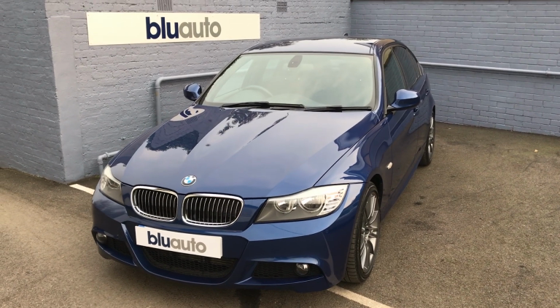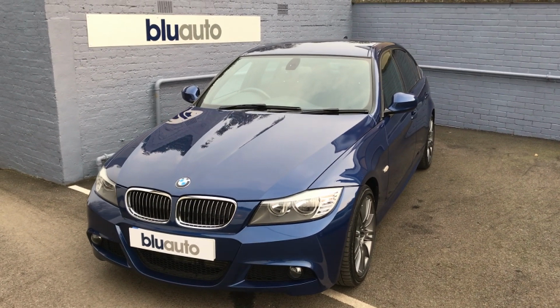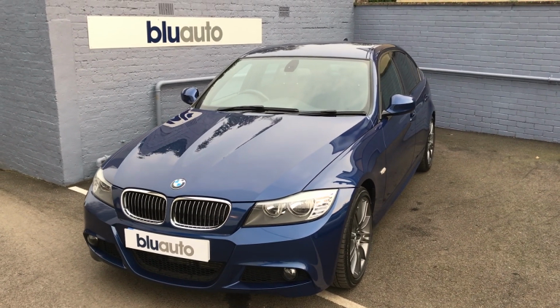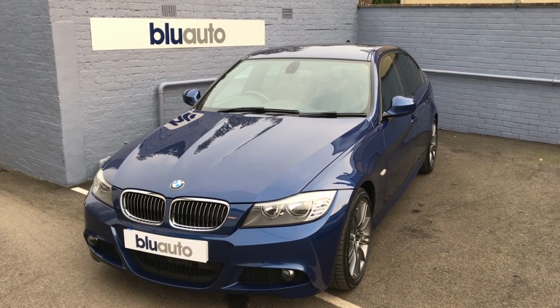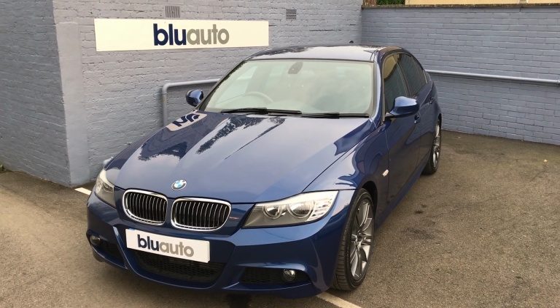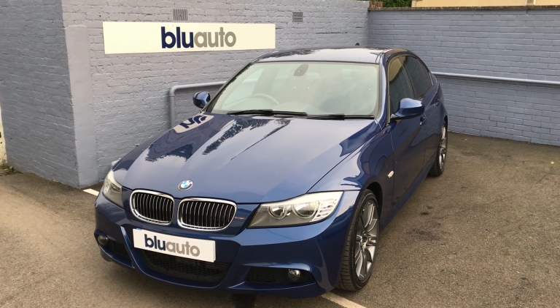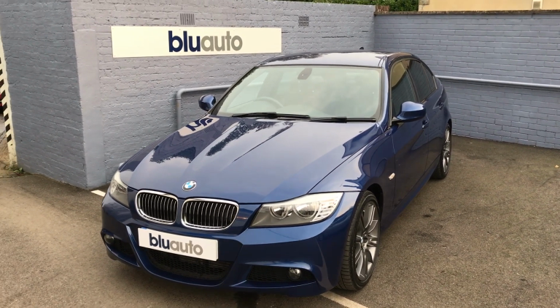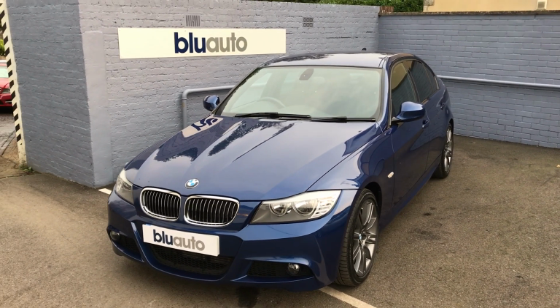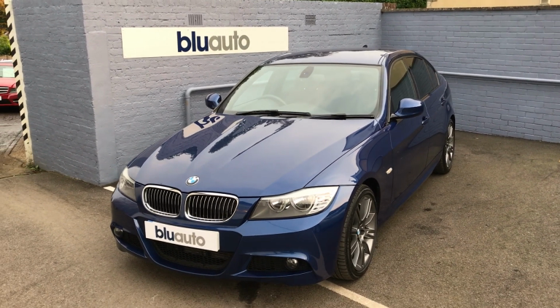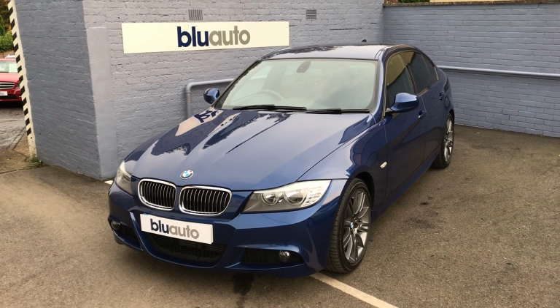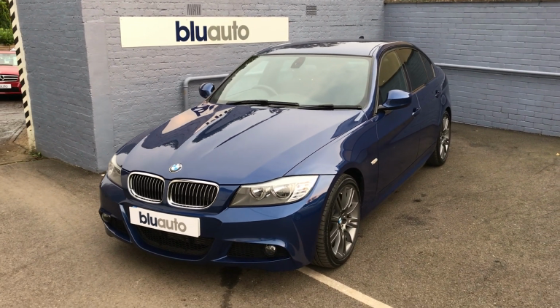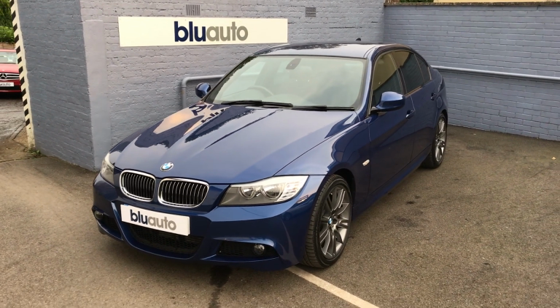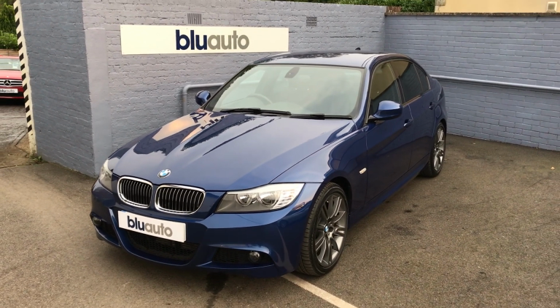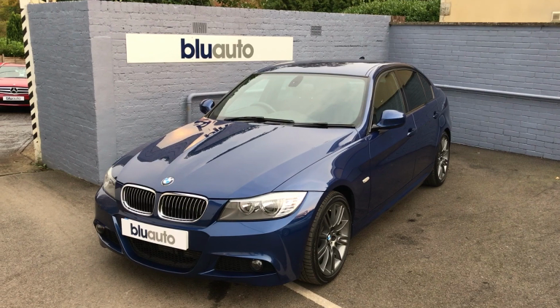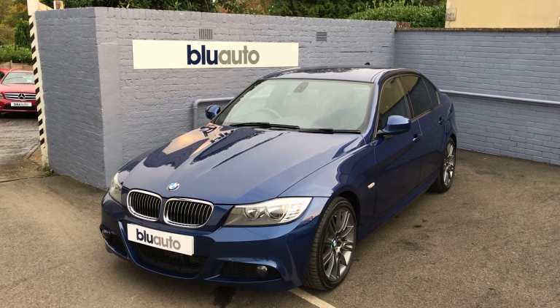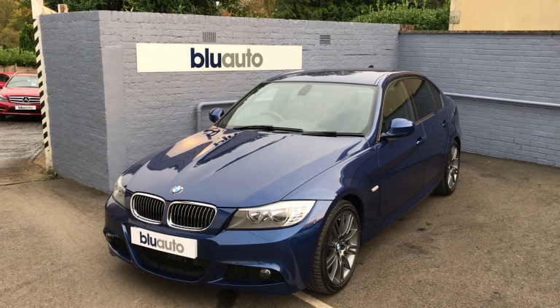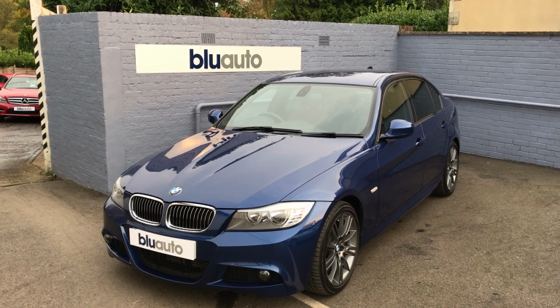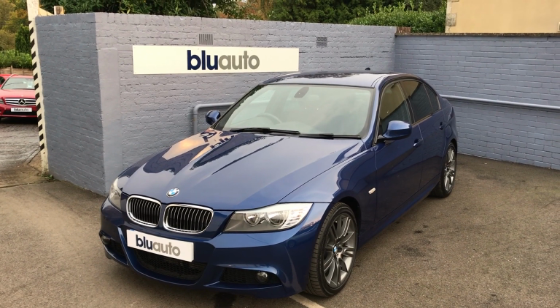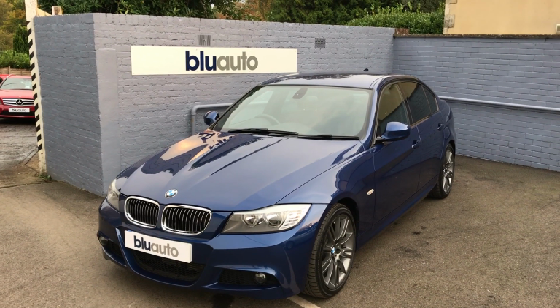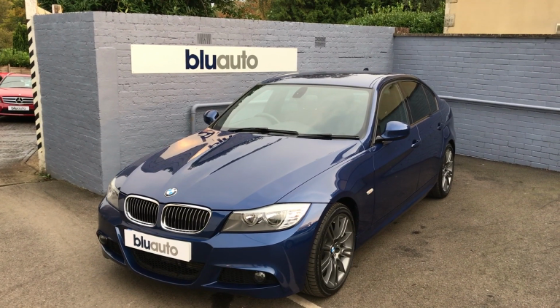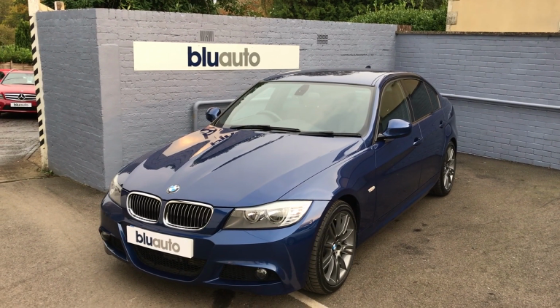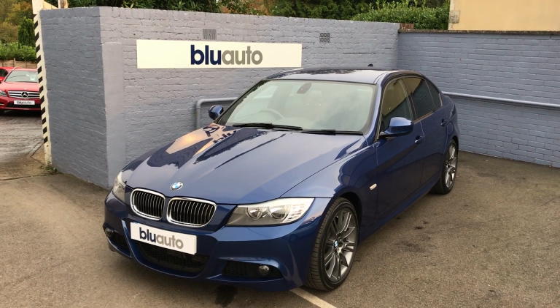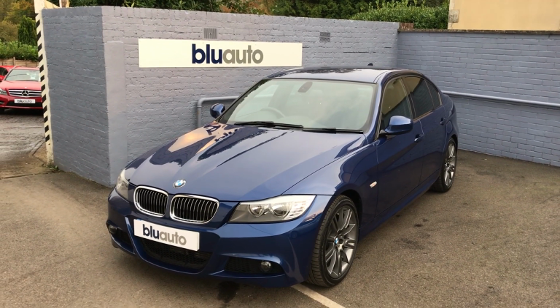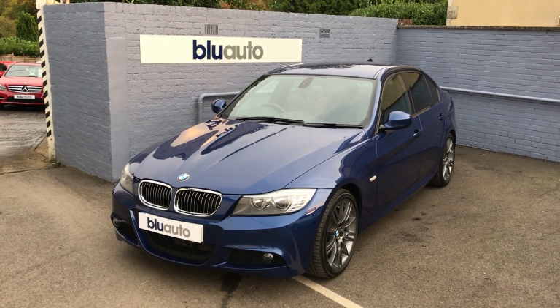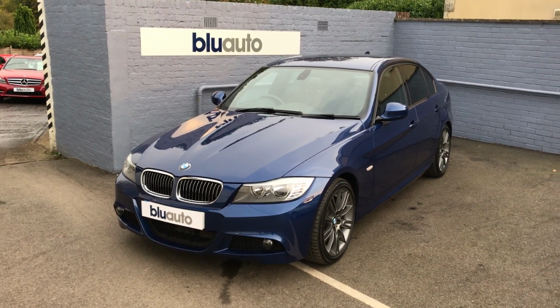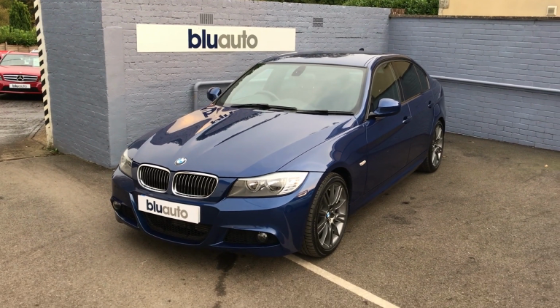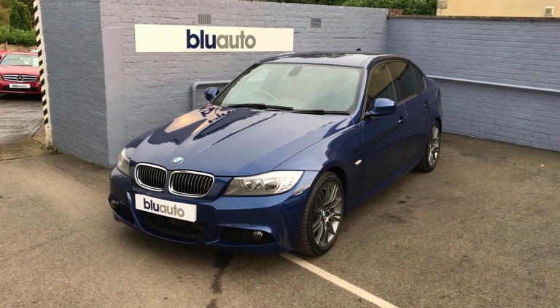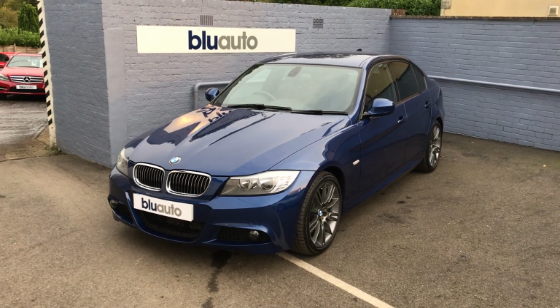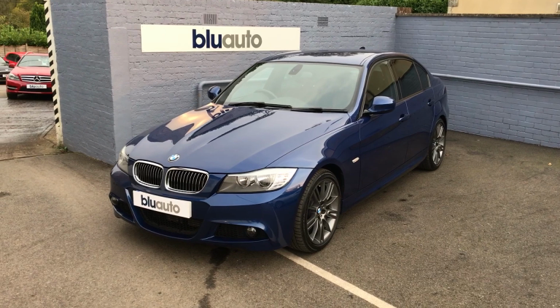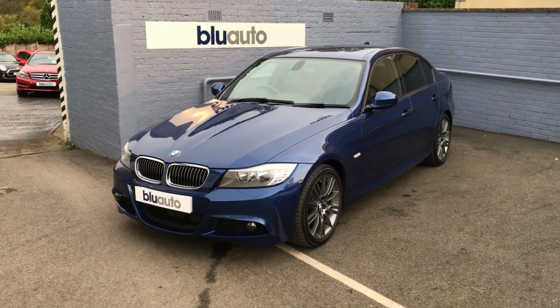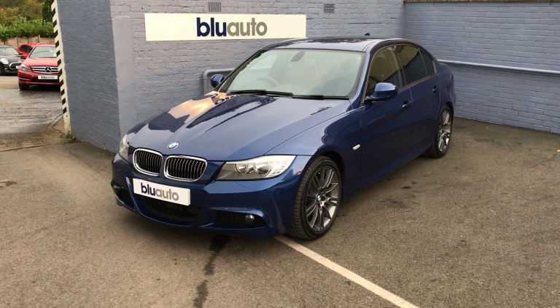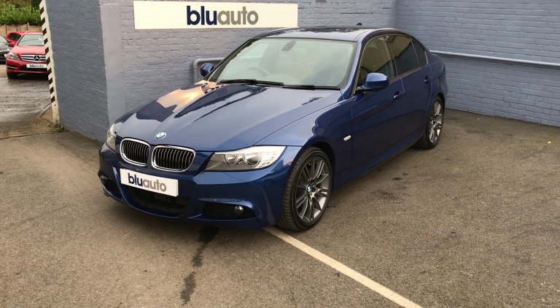This beautiful BMW 3 Series has arrived to us having covered just under 40,000 miles, having two previous owners — one of them being BMW — and with a full service history.